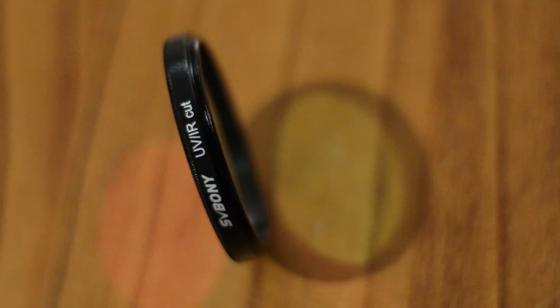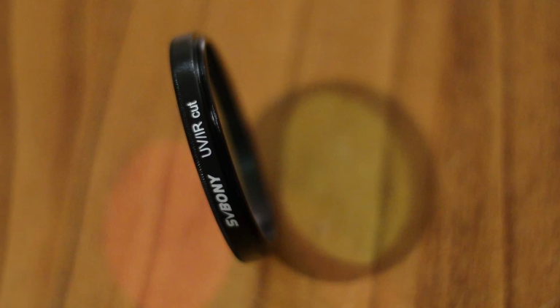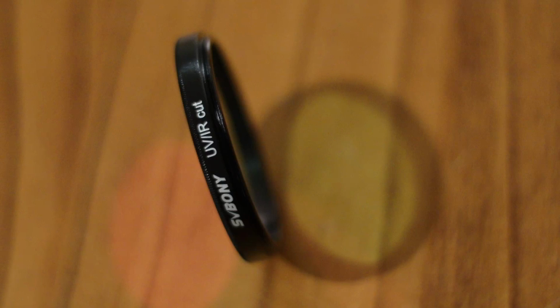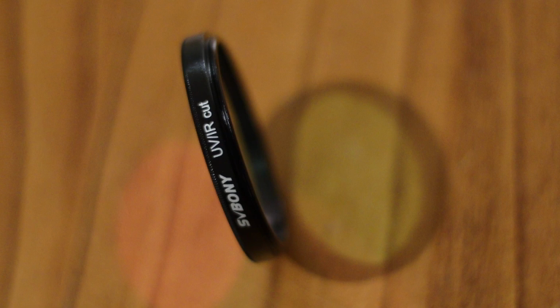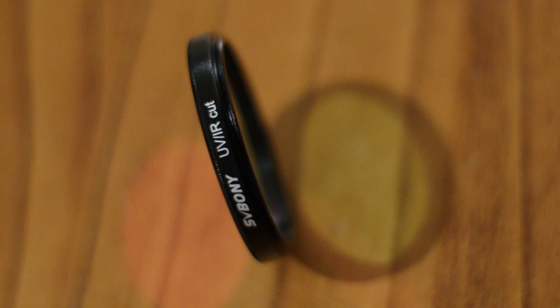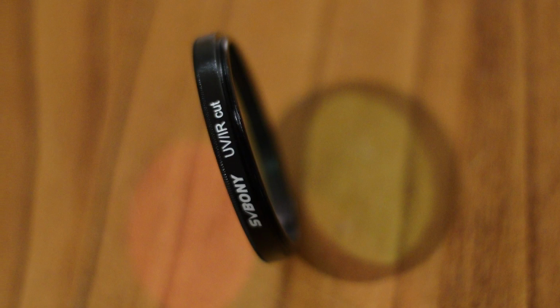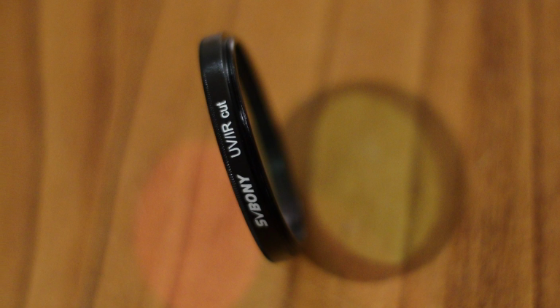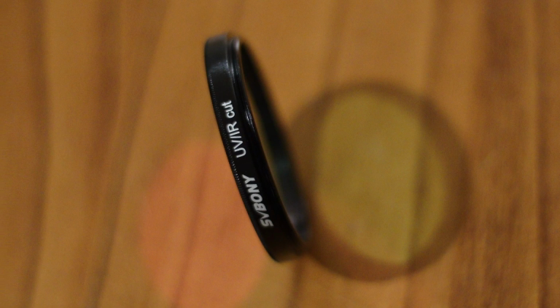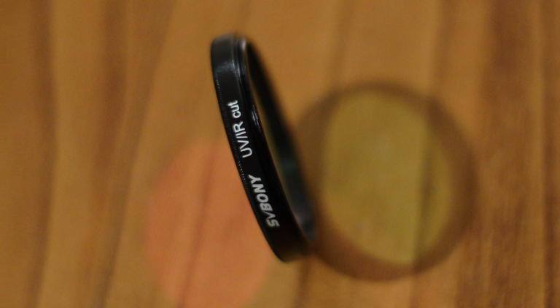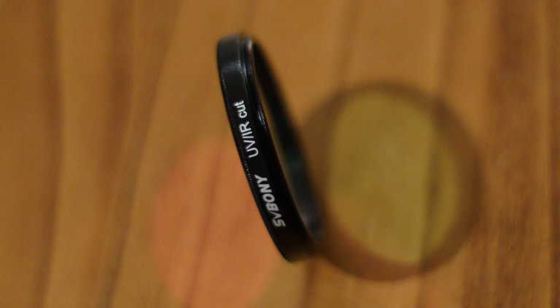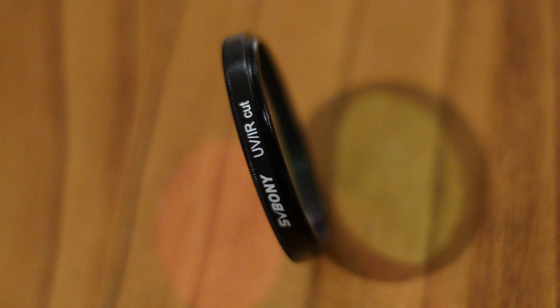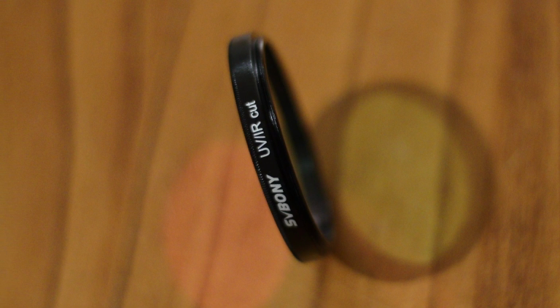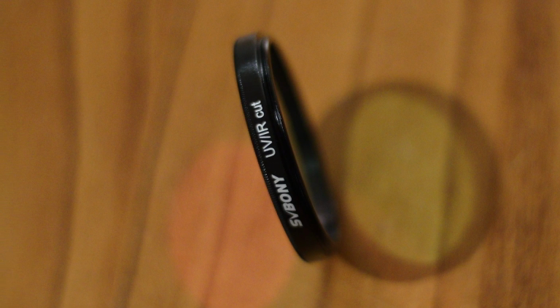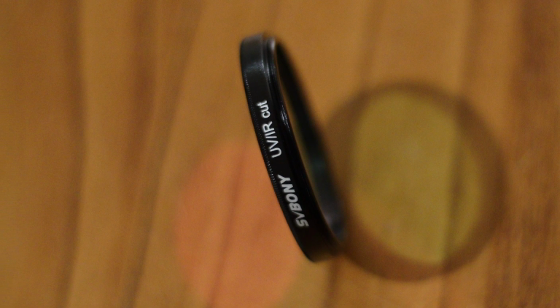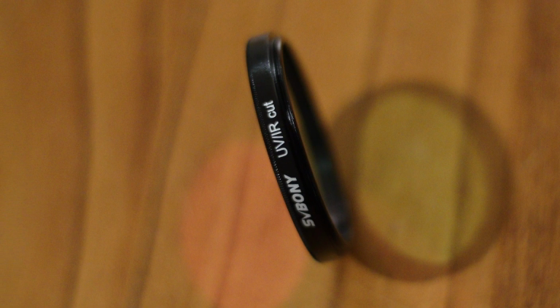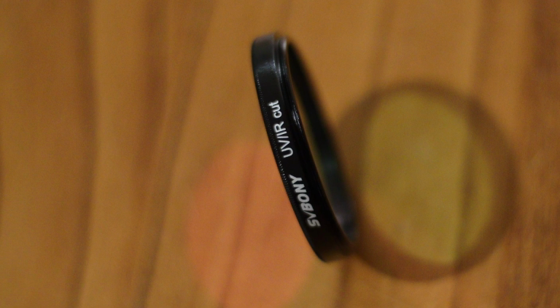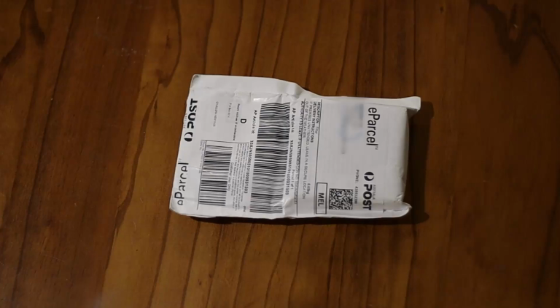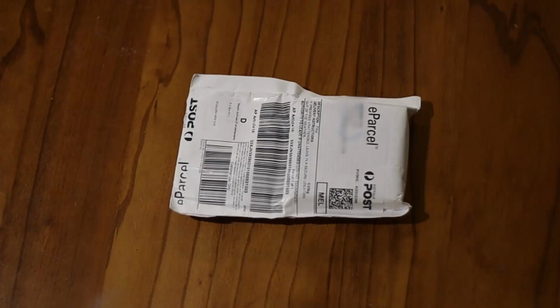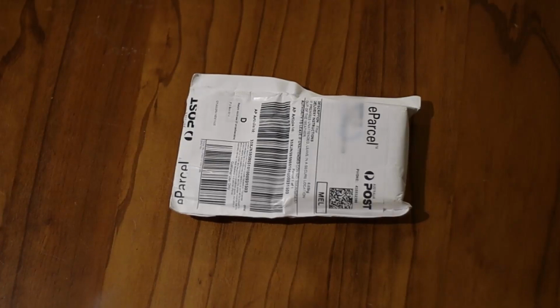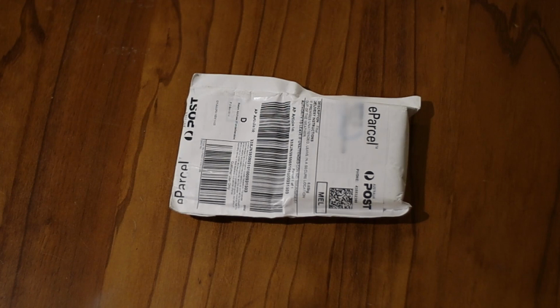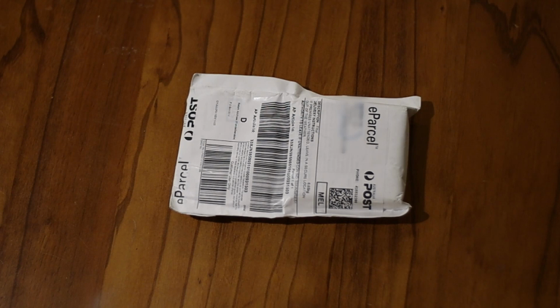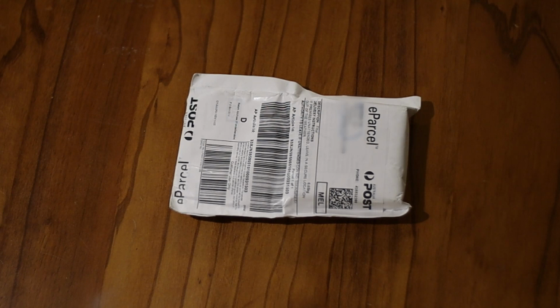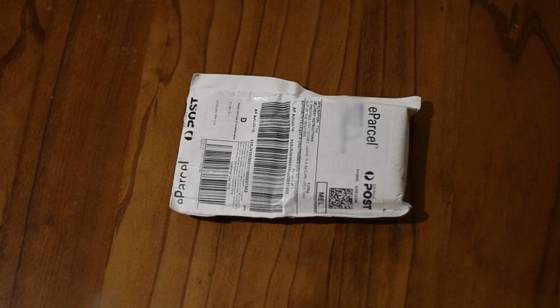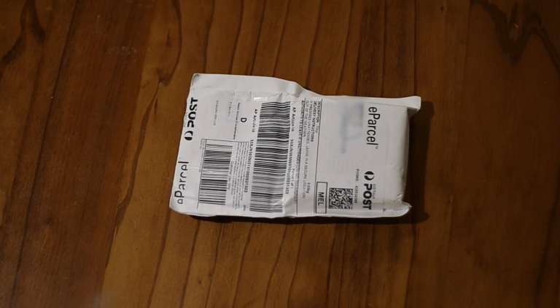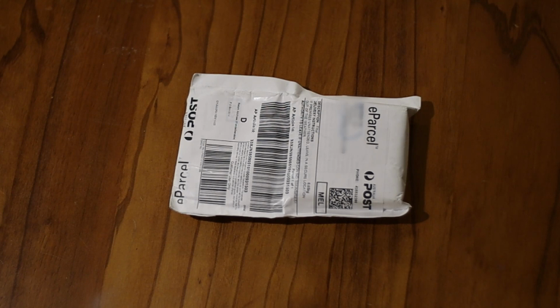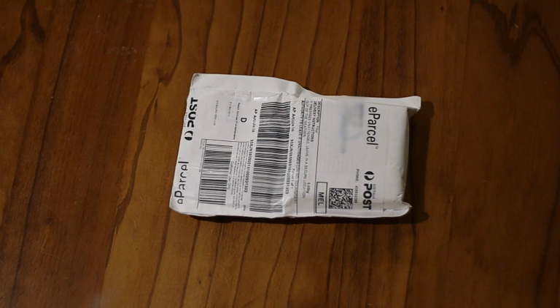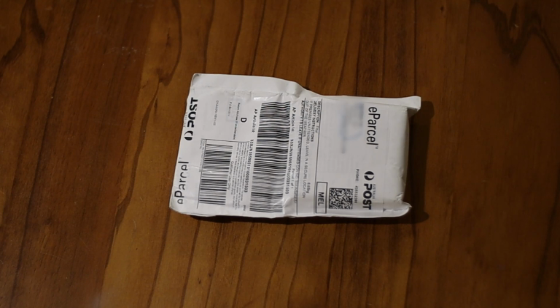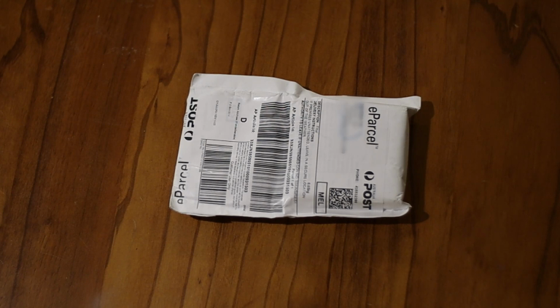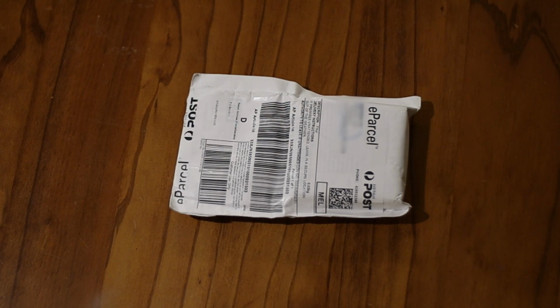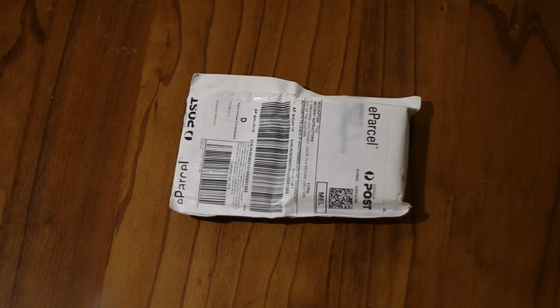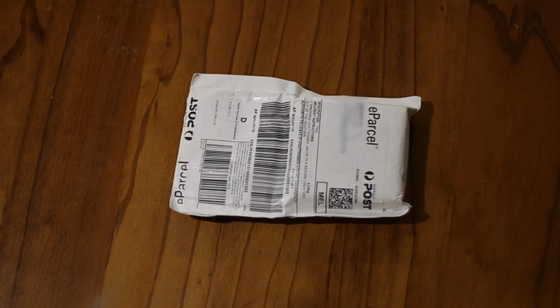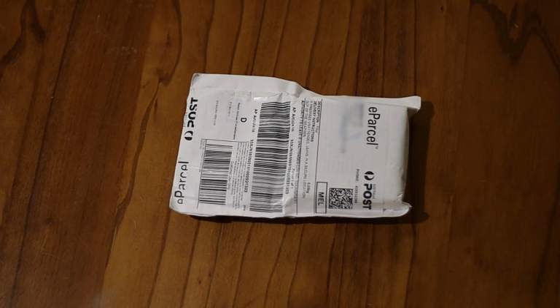Well, another day, another filter. Yesterday this little parcel turned up and this has my new UVIR cut filter.